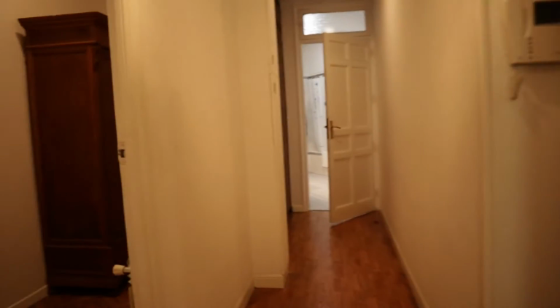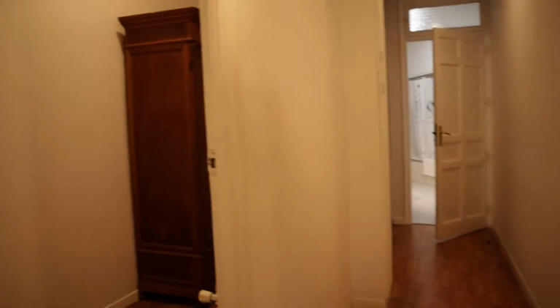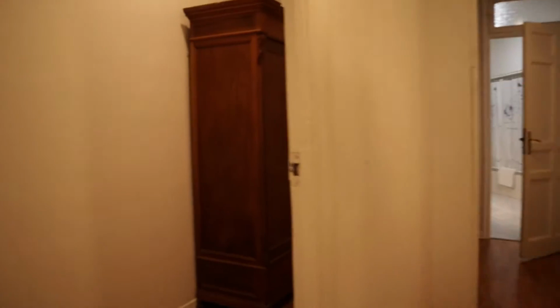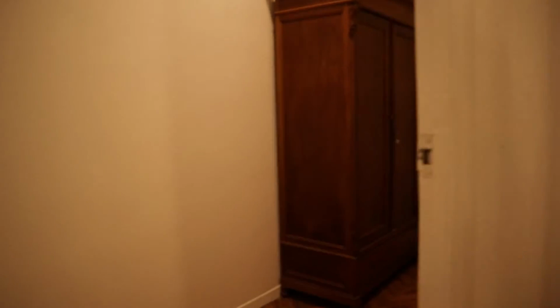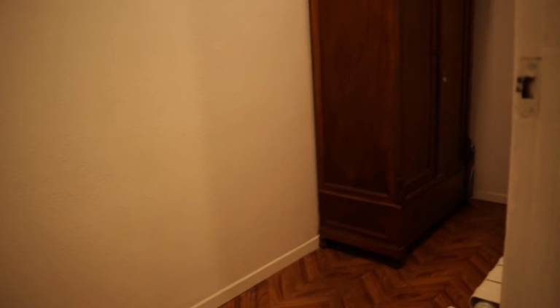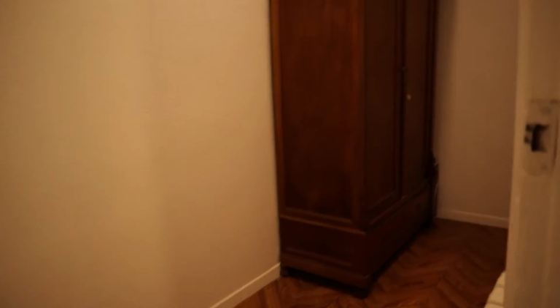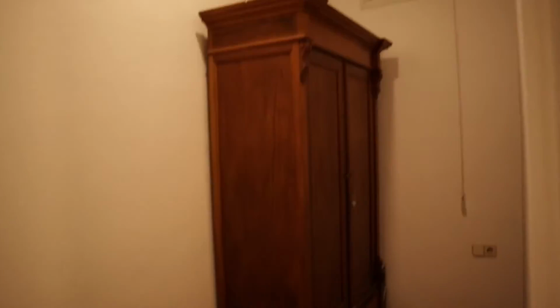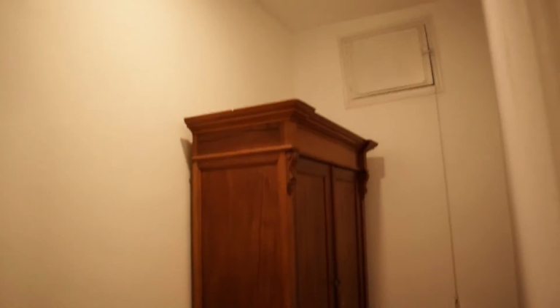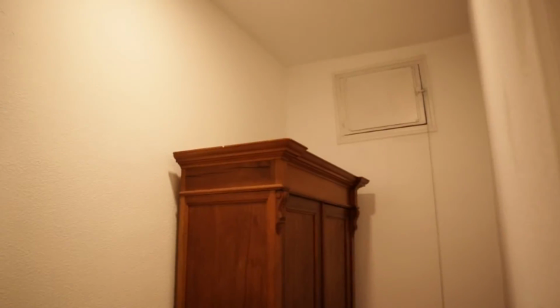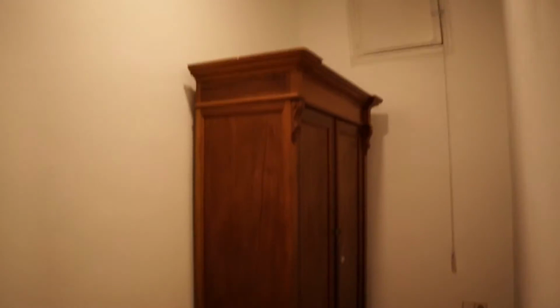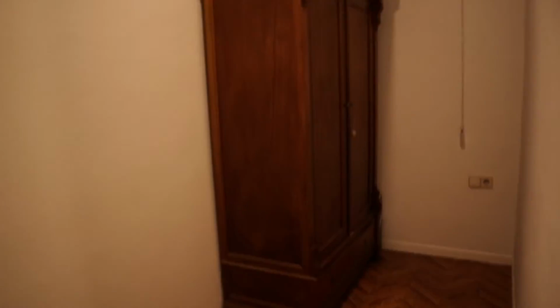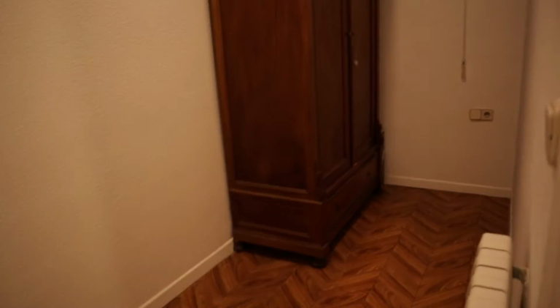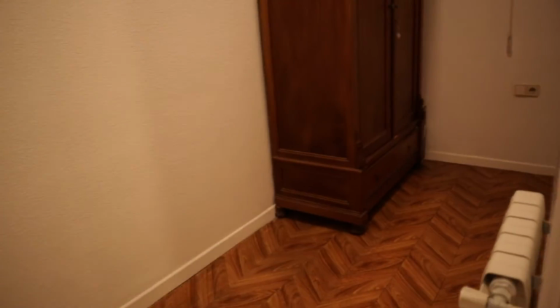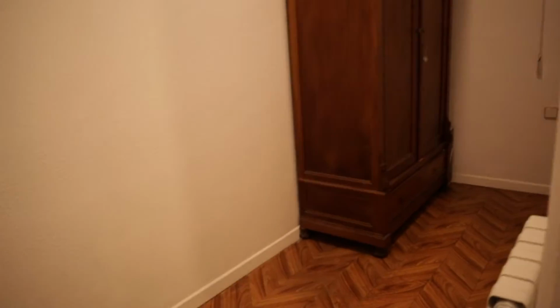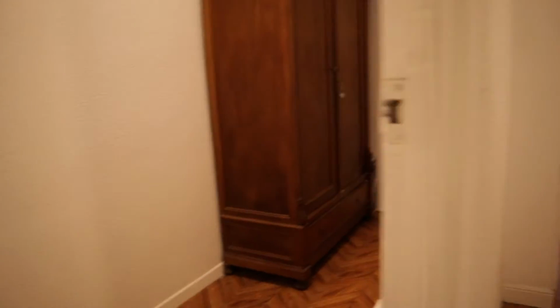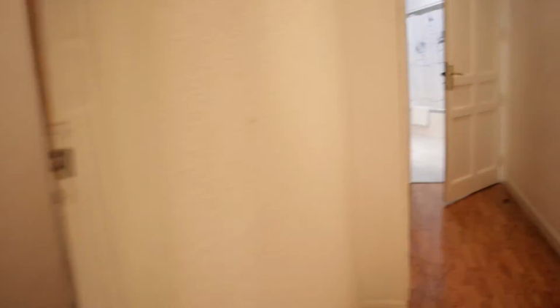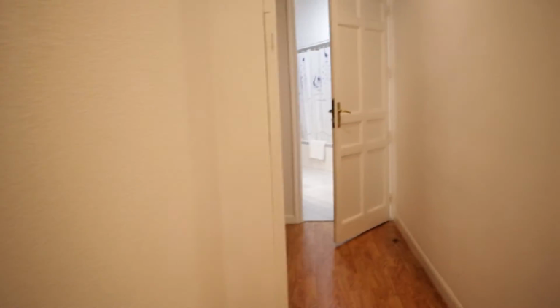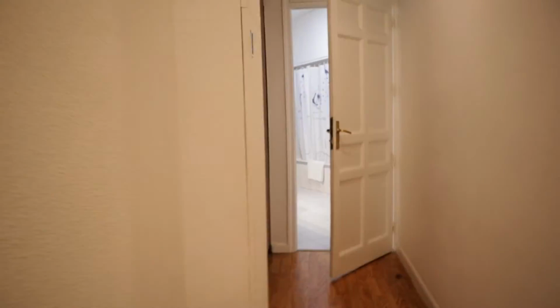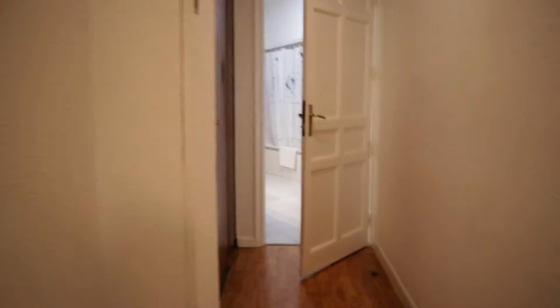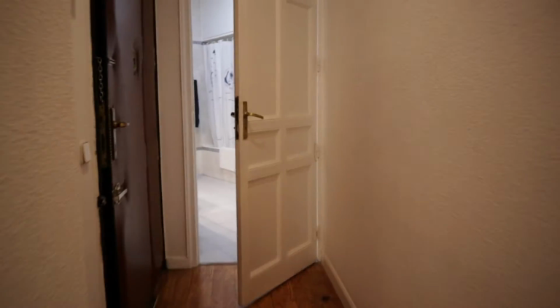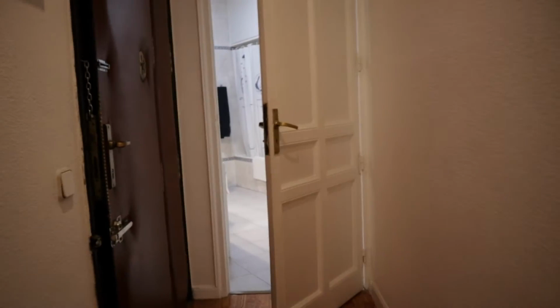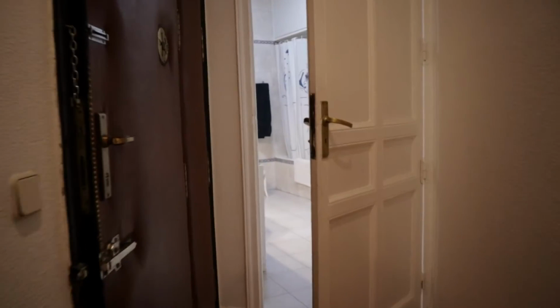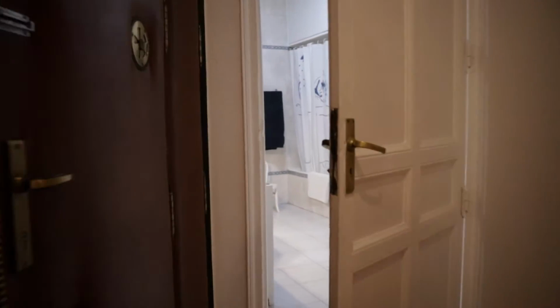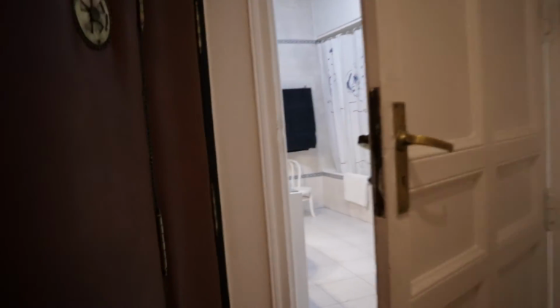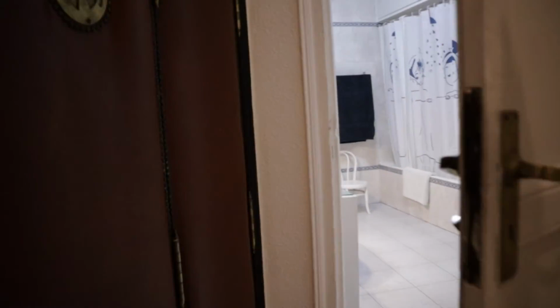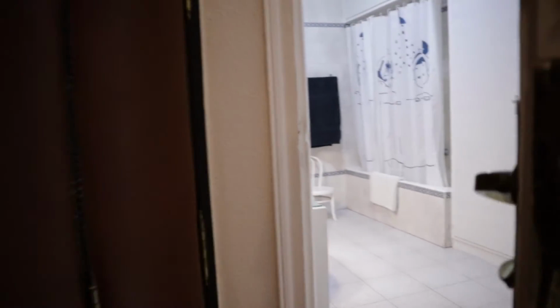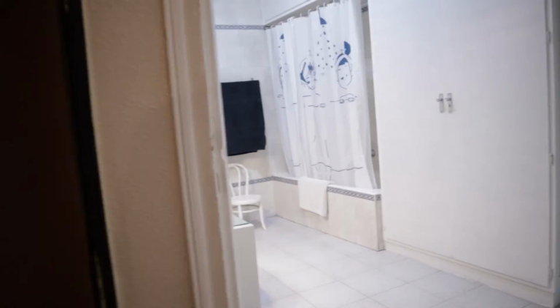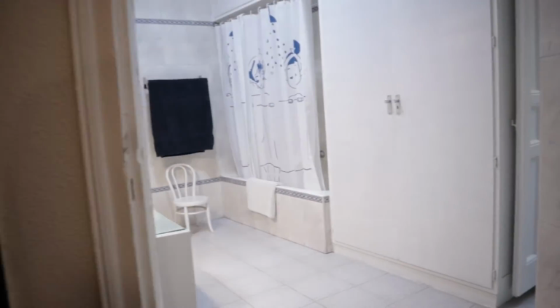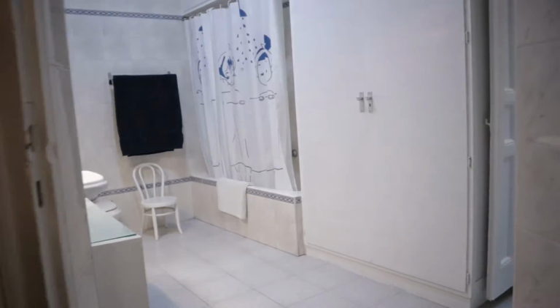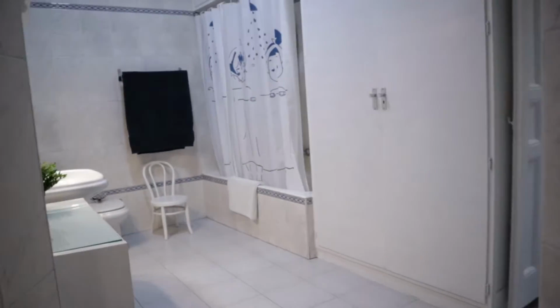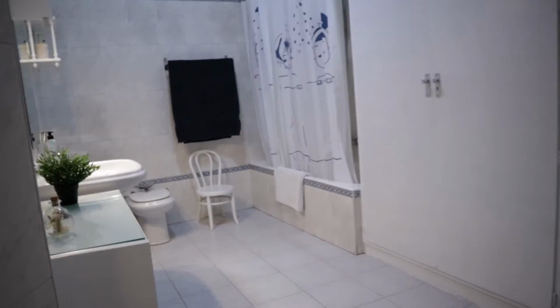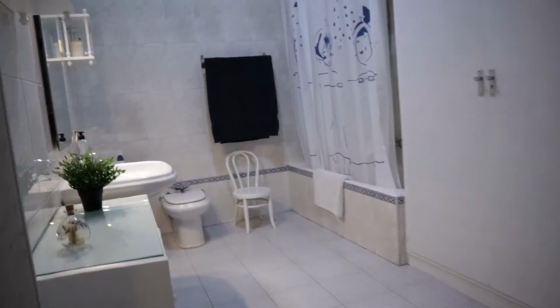The apartment has this area like a walk-in closet, and to finish the tour, the entire bathroom of the apartment.